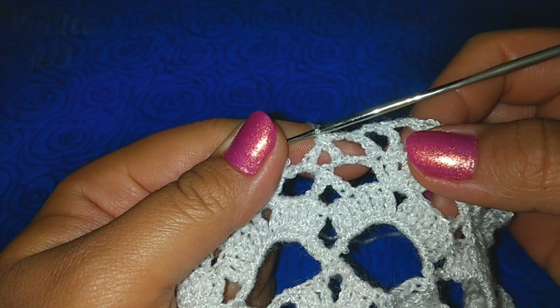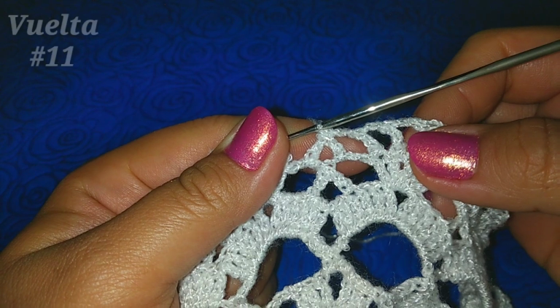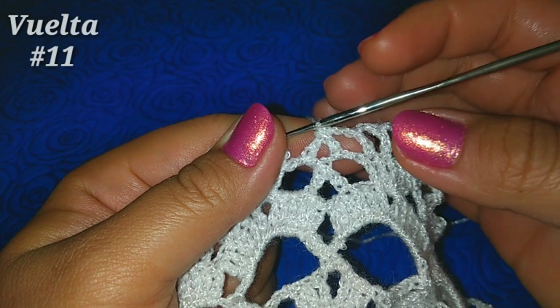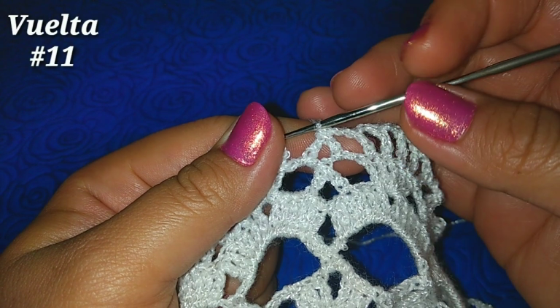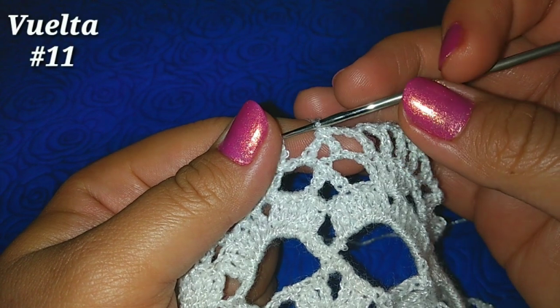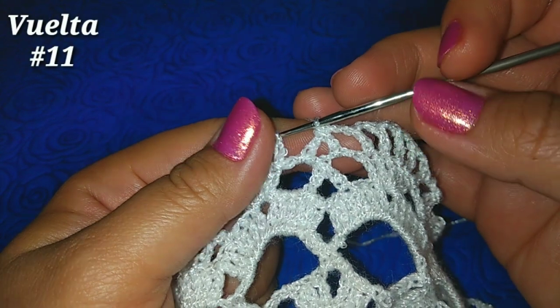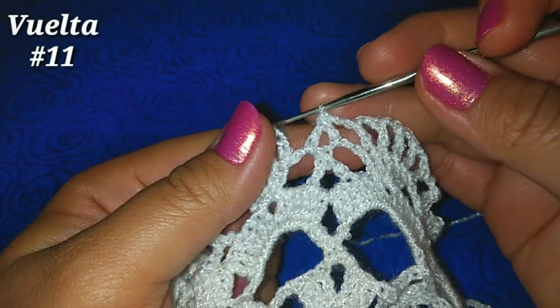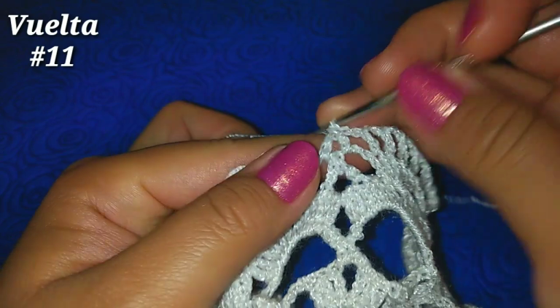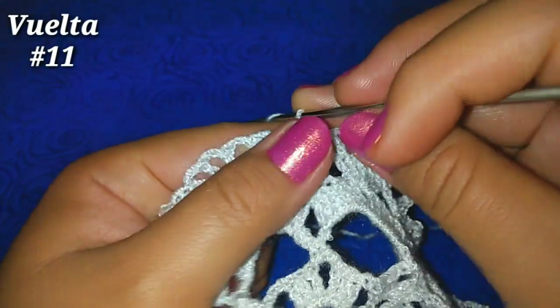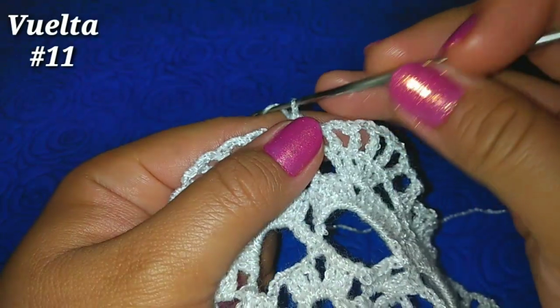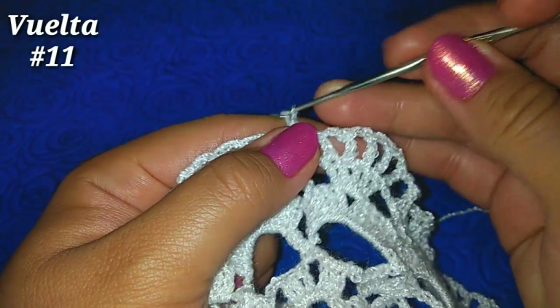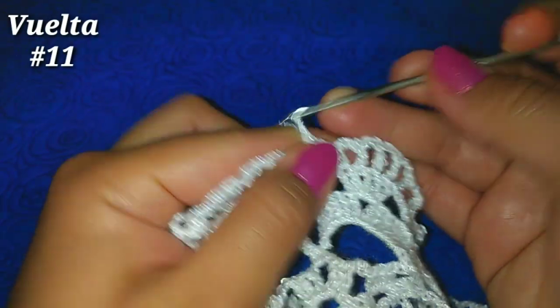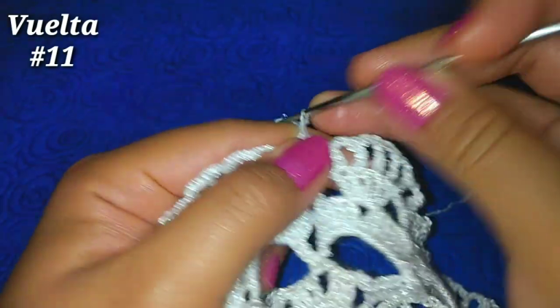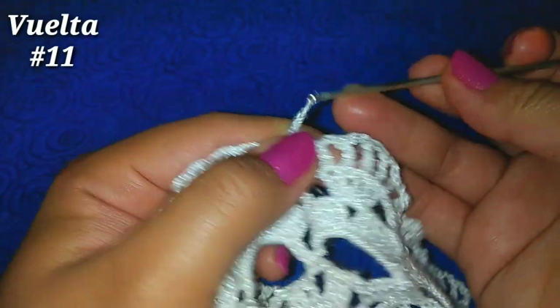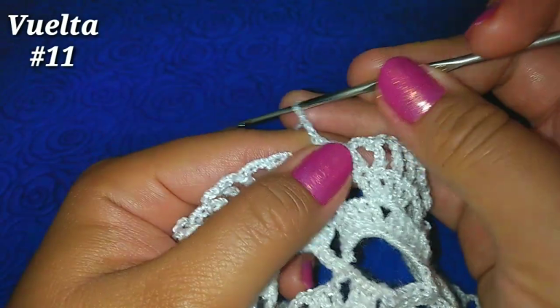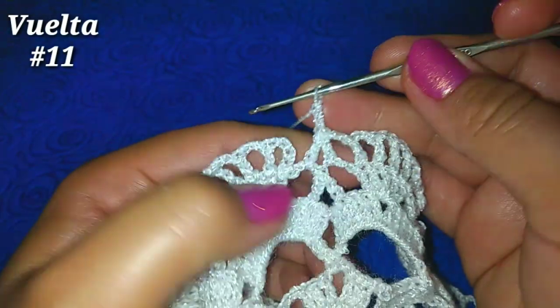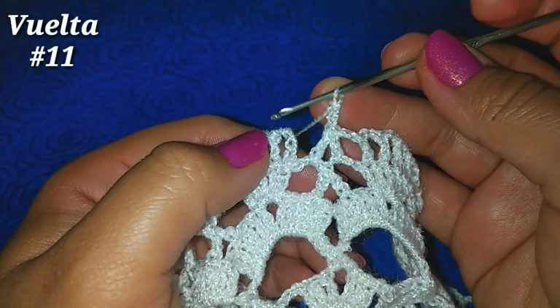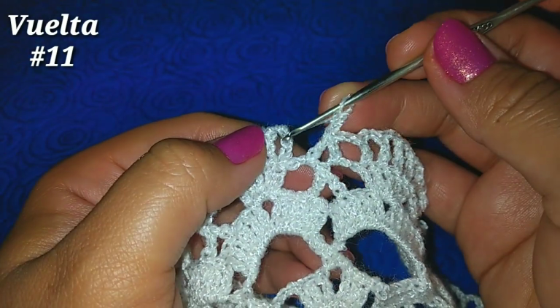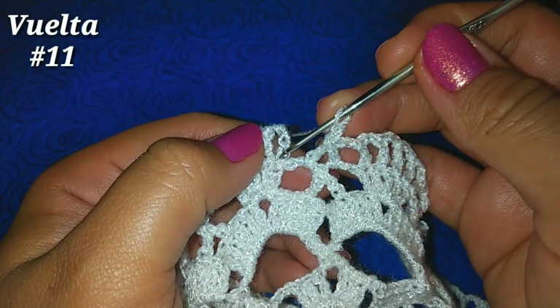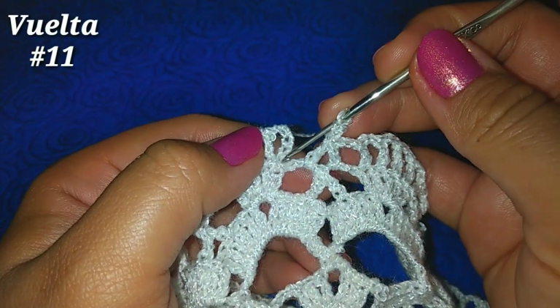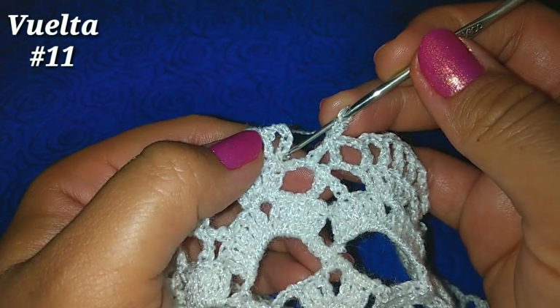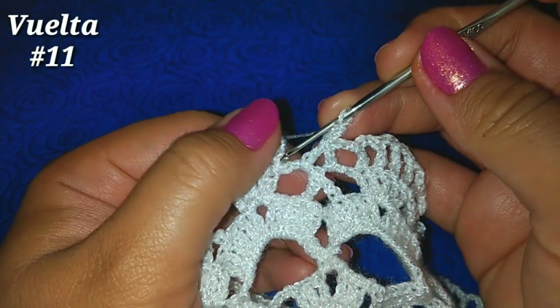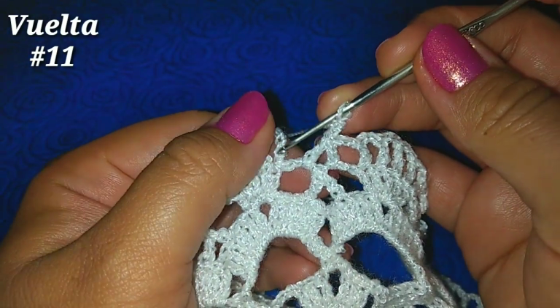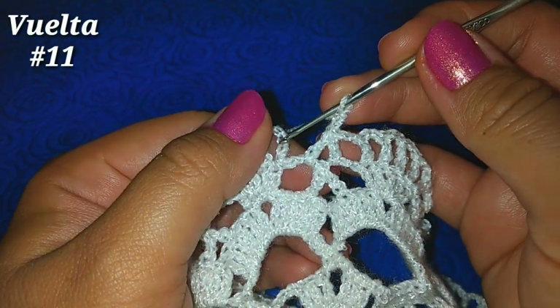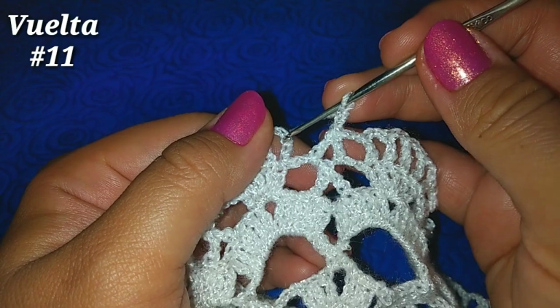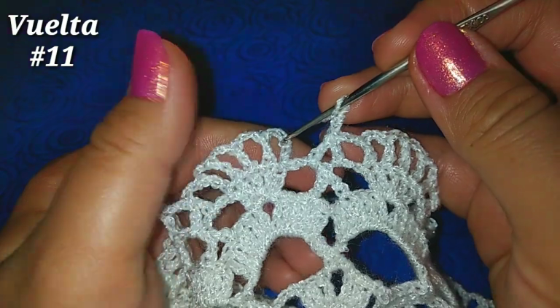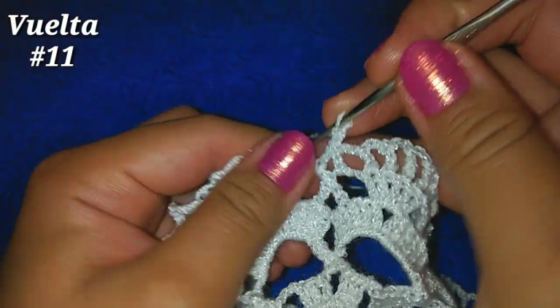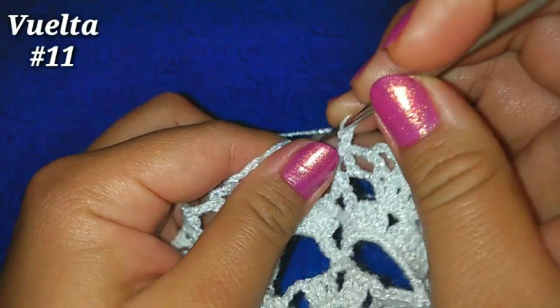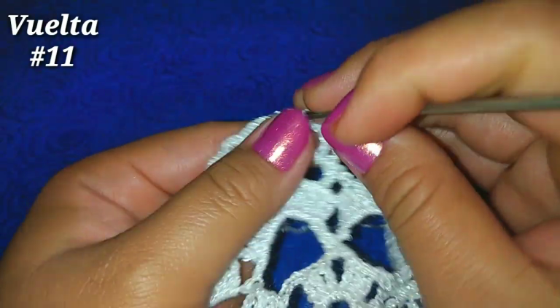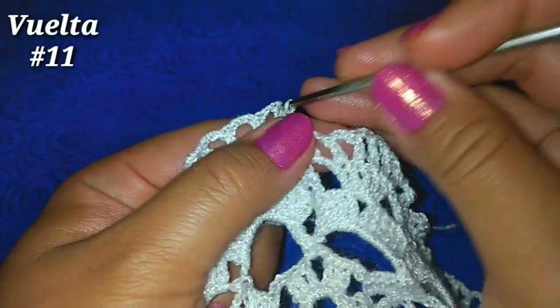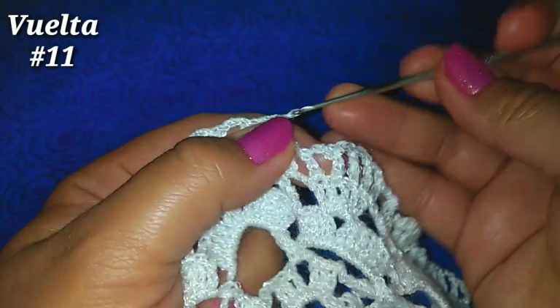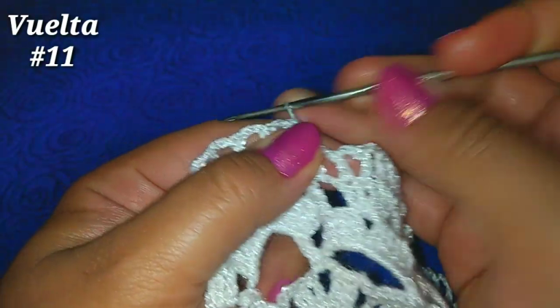He llegado al final de la vuelta, hago las últimas 2 cadenas y deslizo en la 3ª cadena de inicio para finalizar la vuelta.